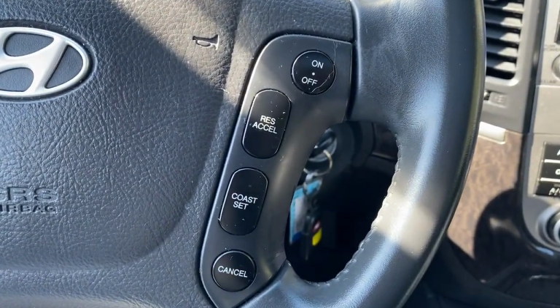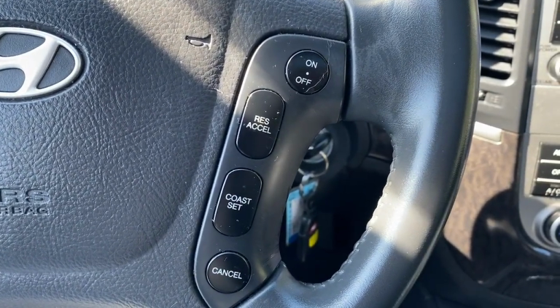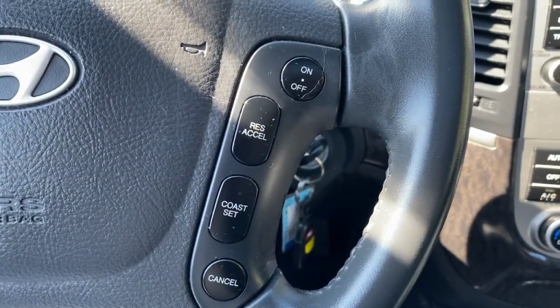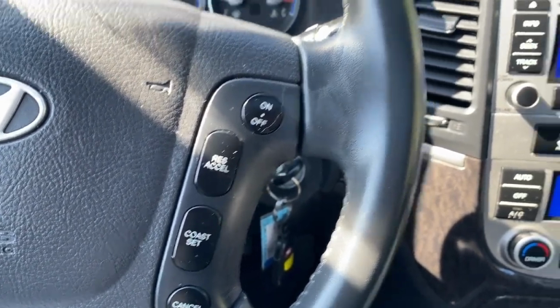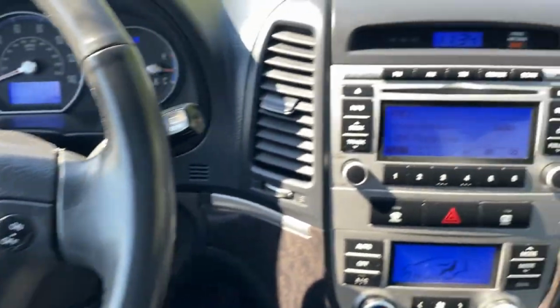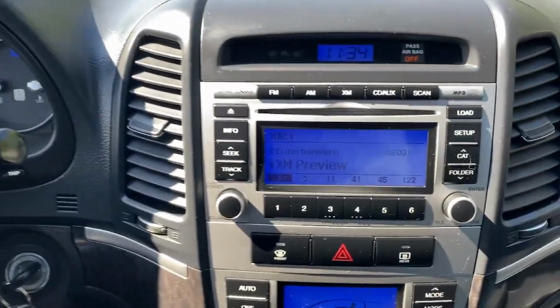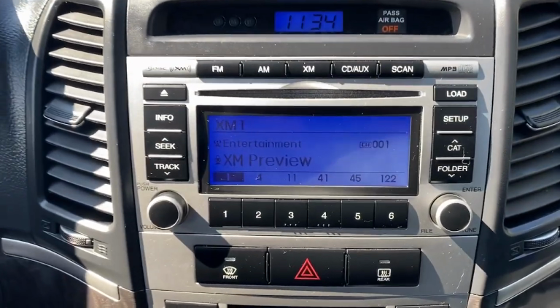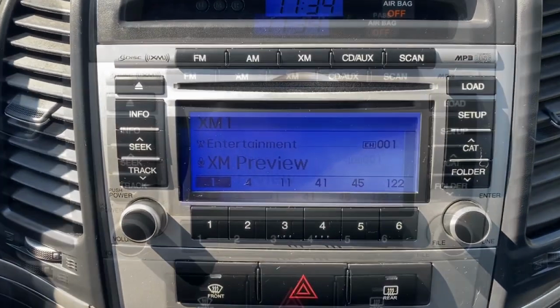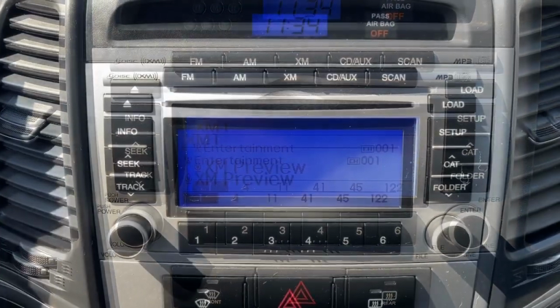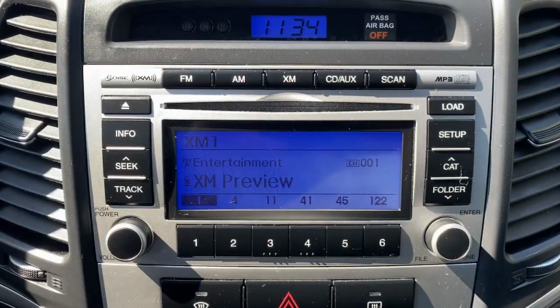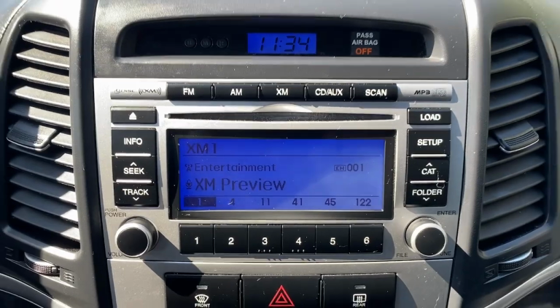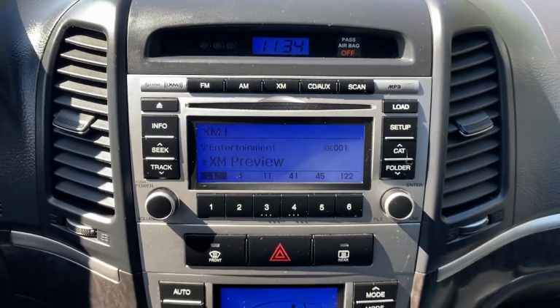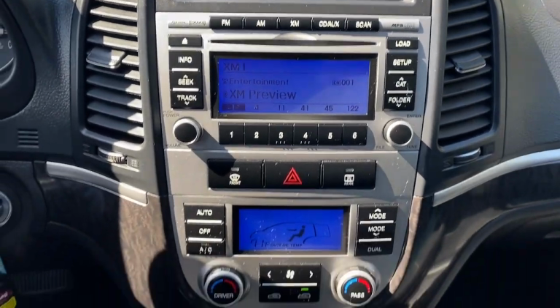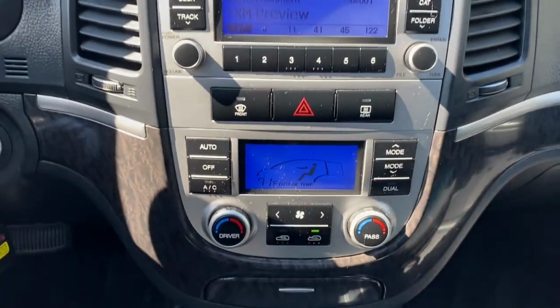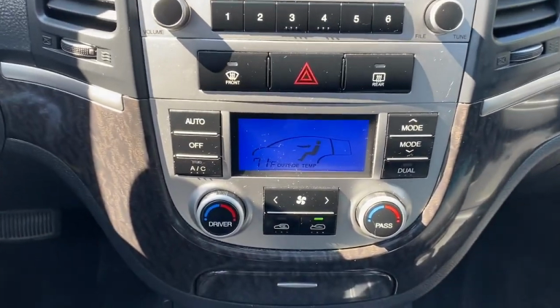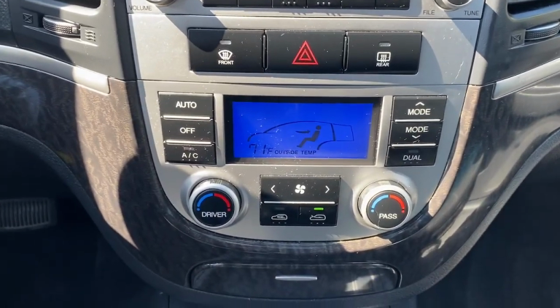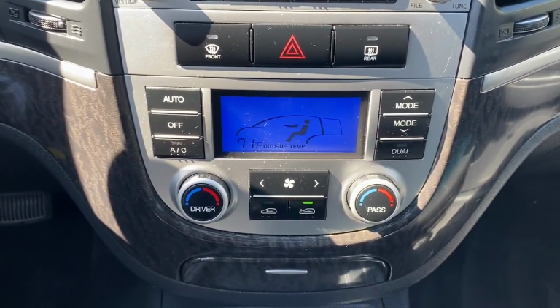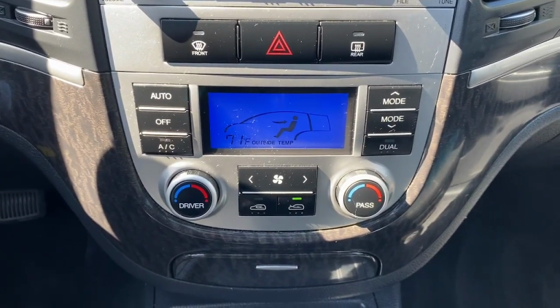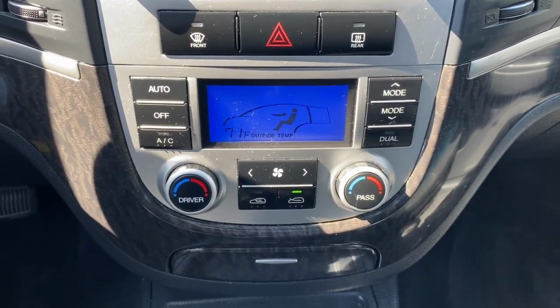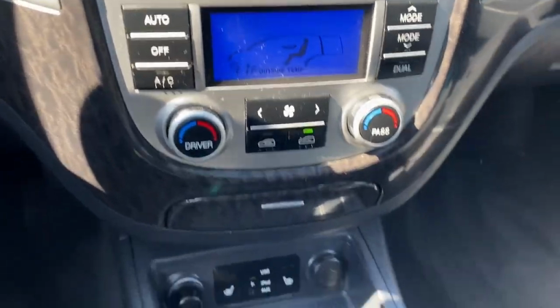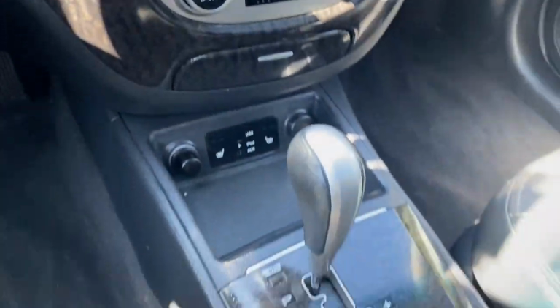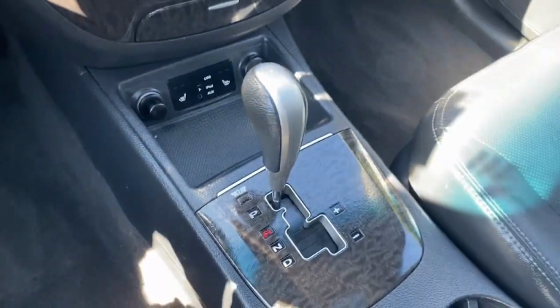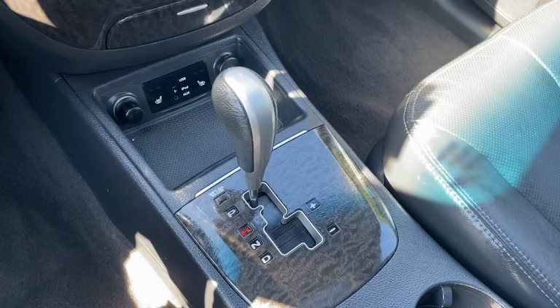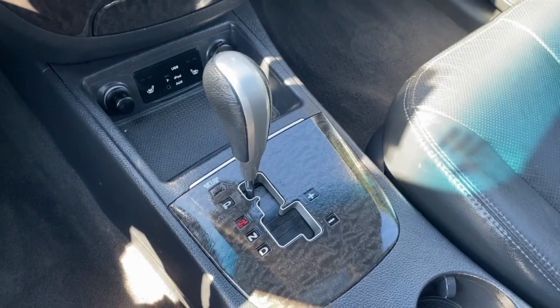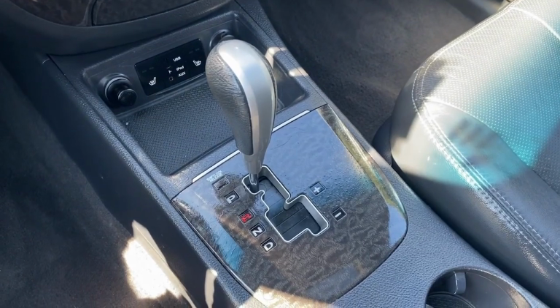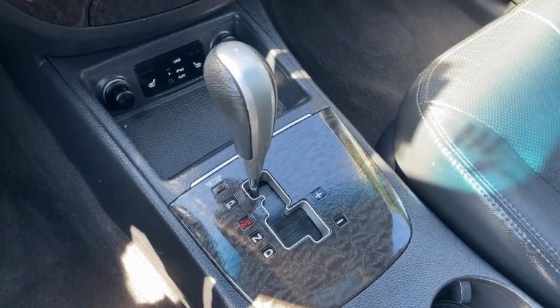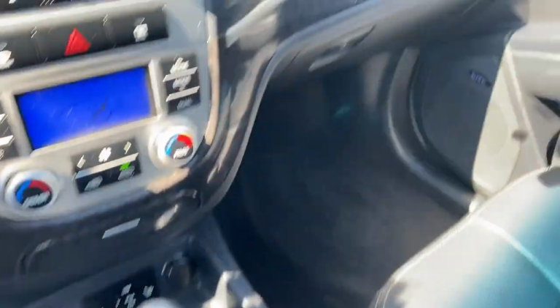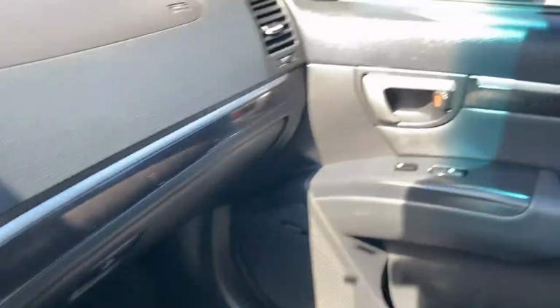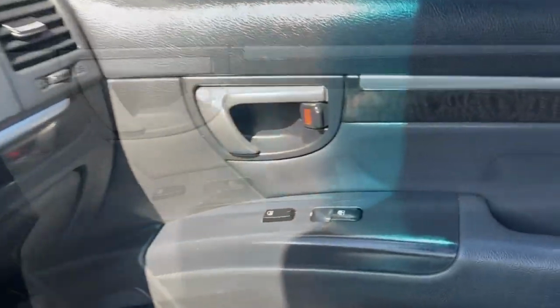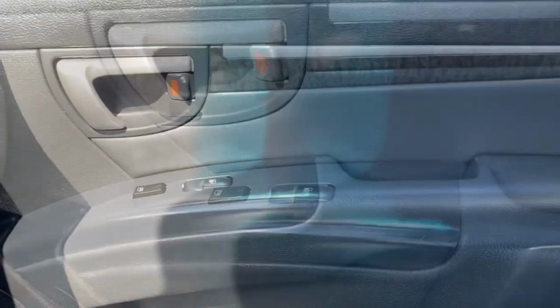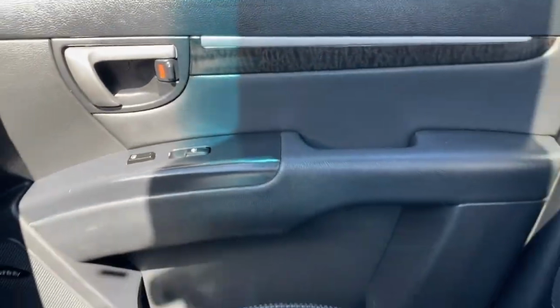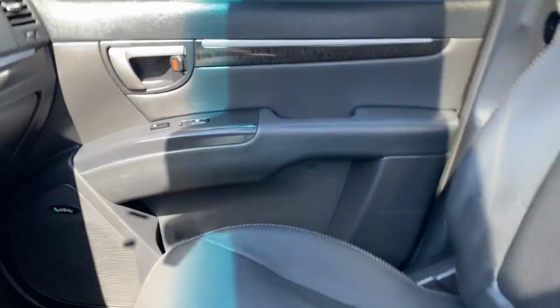Keyless entry, sun/moonroof, satellite radio, woodgrain interior trim, heated mirrors, fog lamps, Bluetooth connection, aluminum wheels, heated front seat.